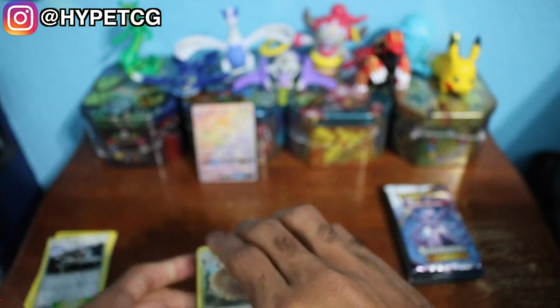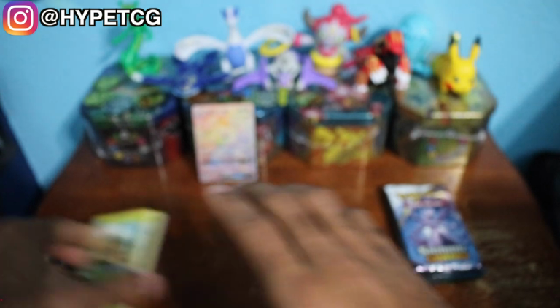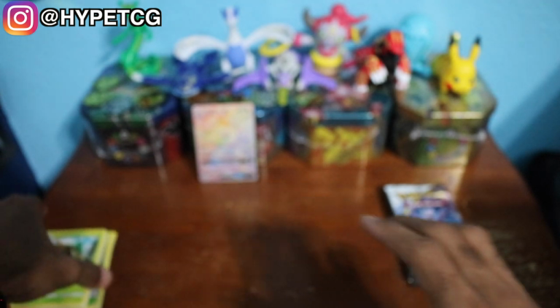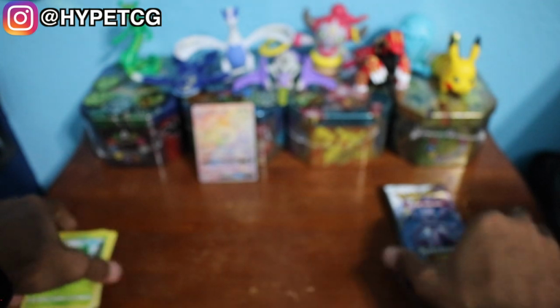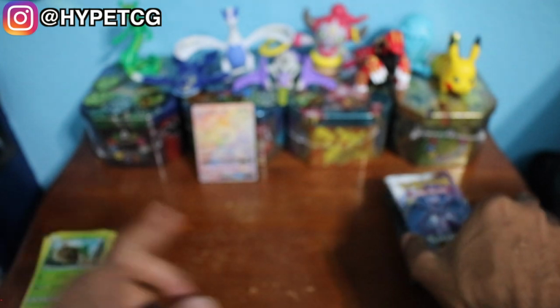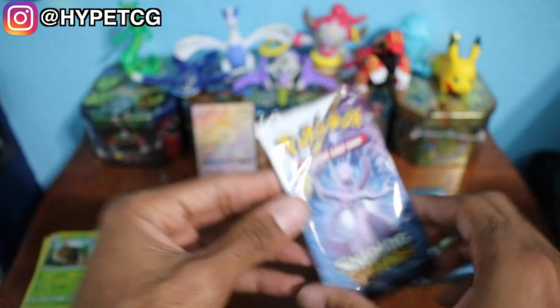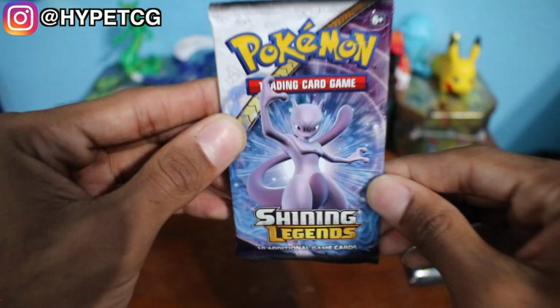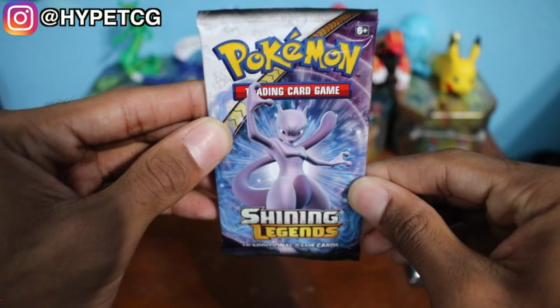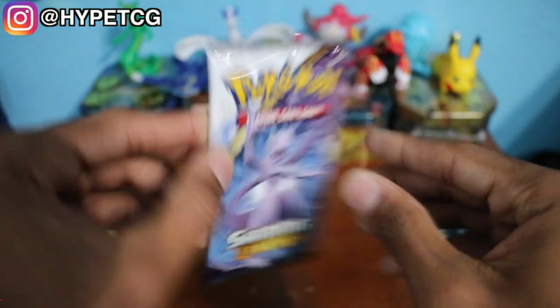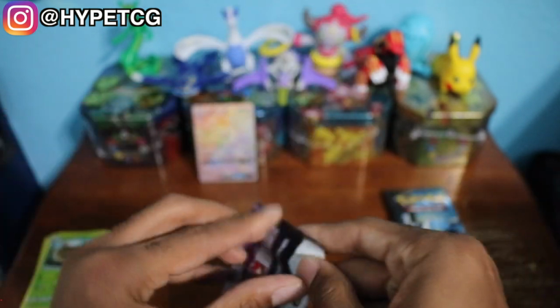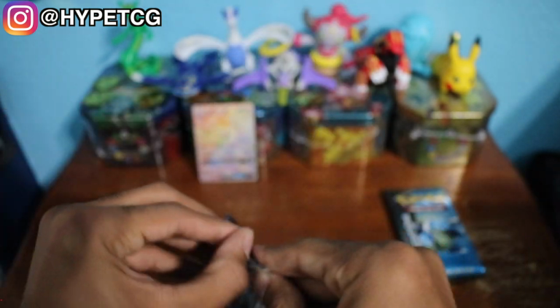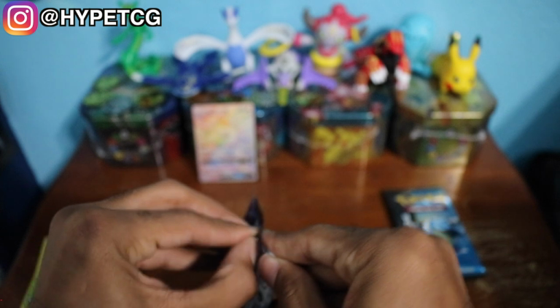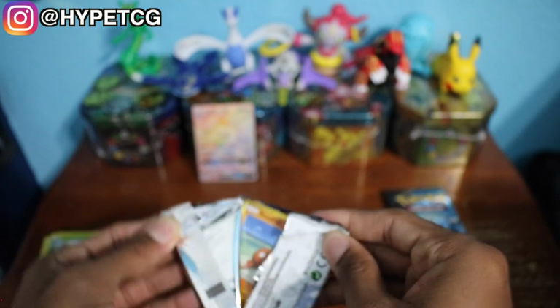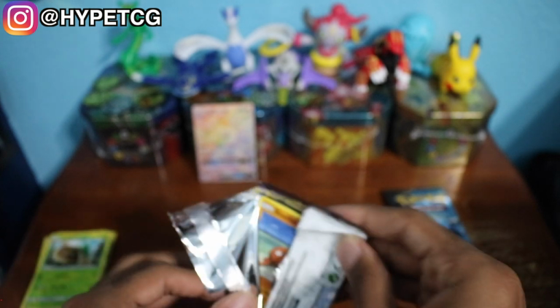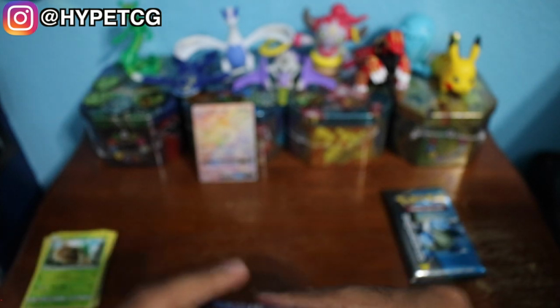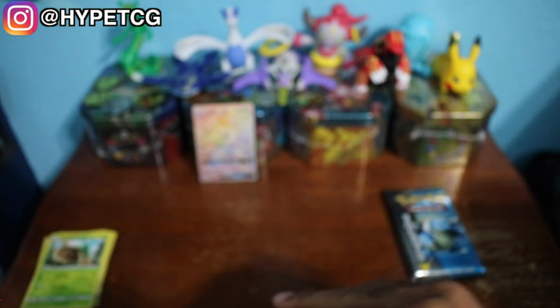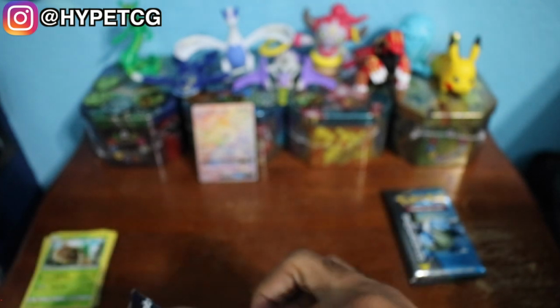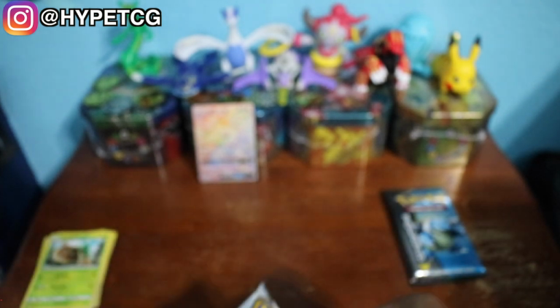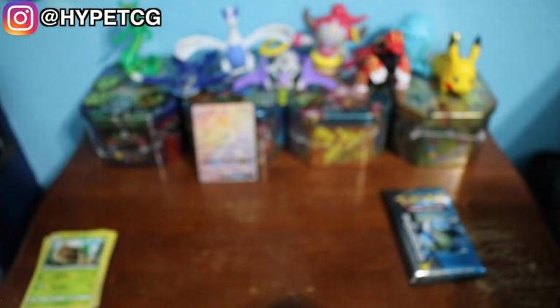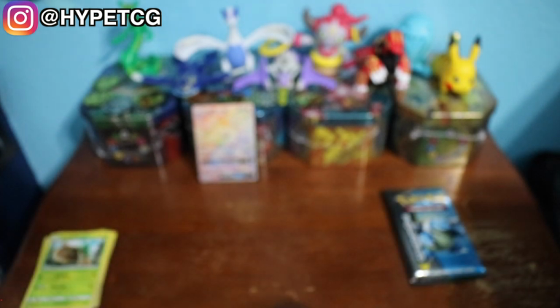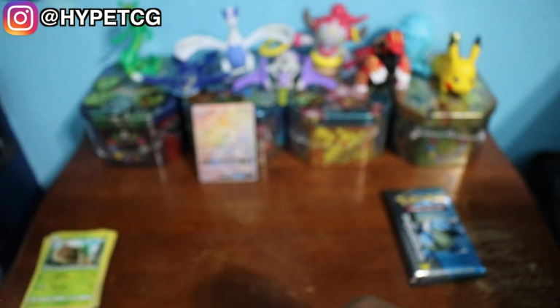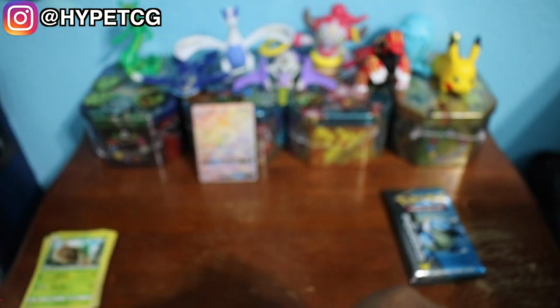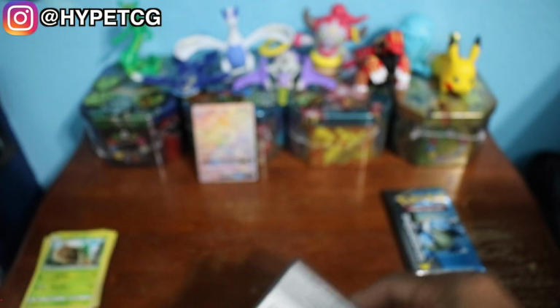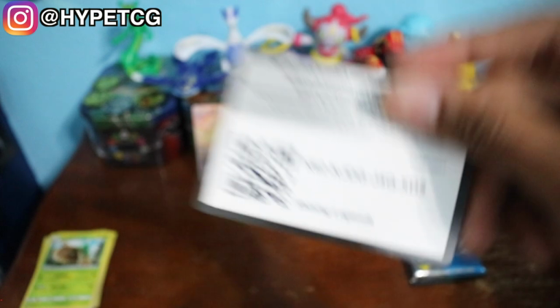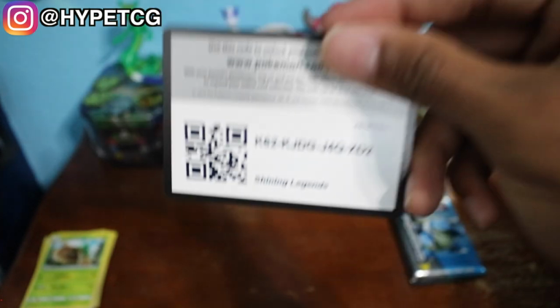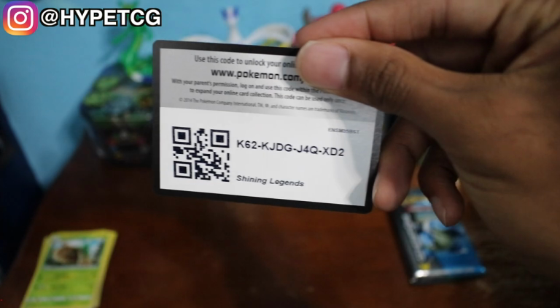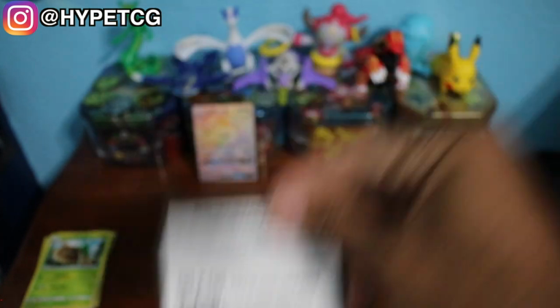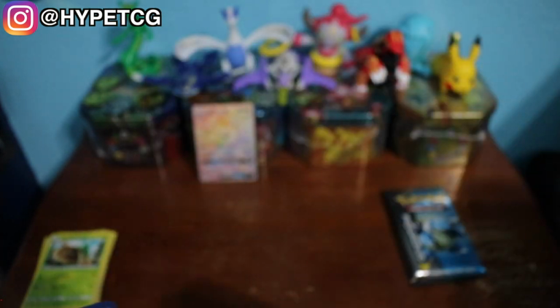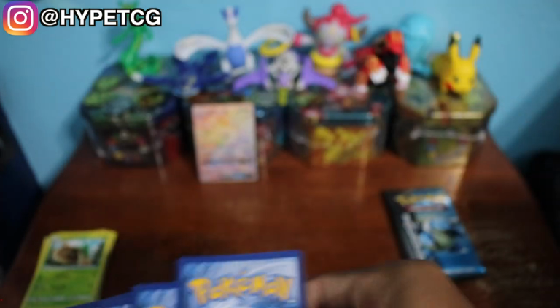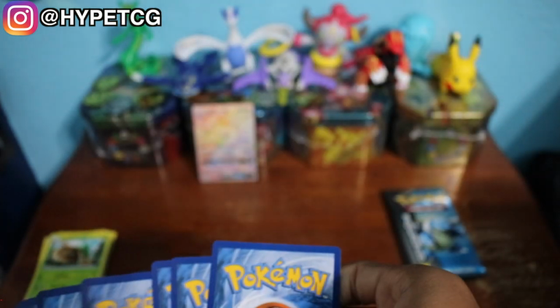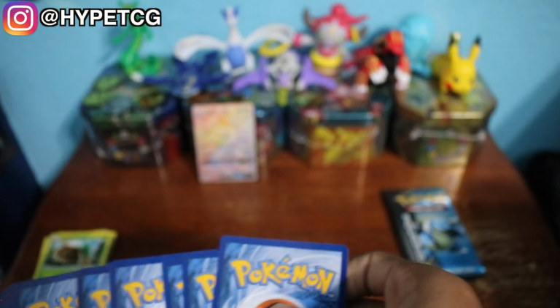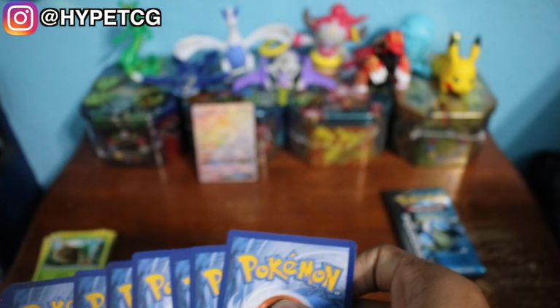Moving on, we have a Shining Legends pack right here with the Mewtwo on the front. Hopefully we can get that Shining Mew in this pack. Here goes the TCG online code card.